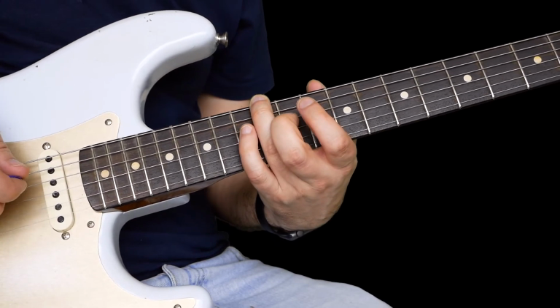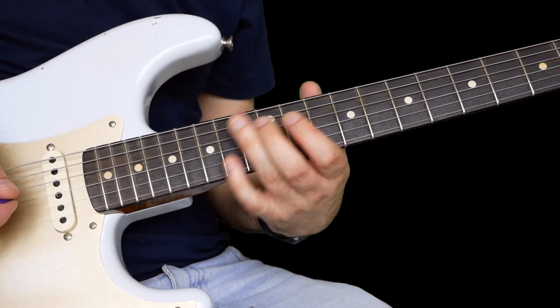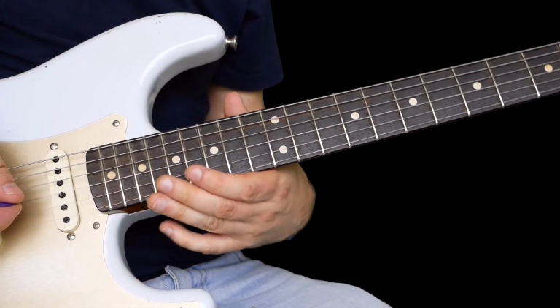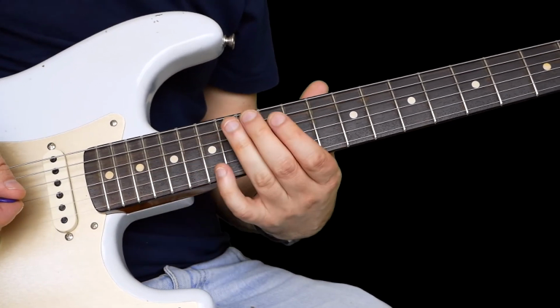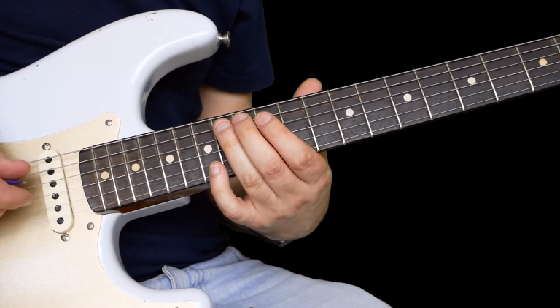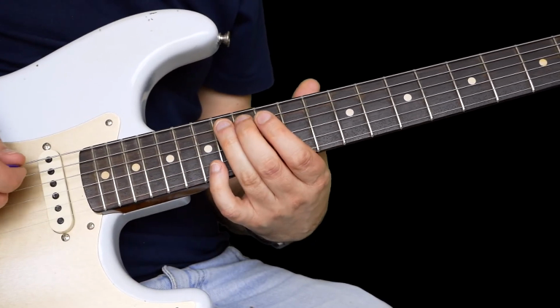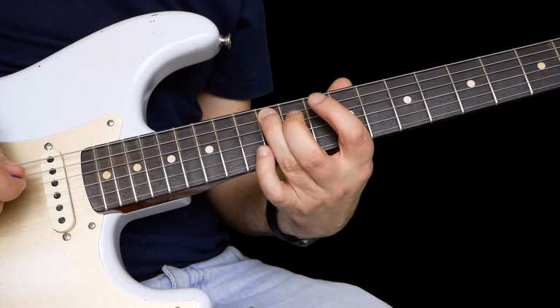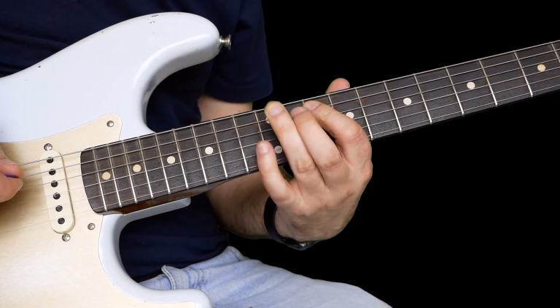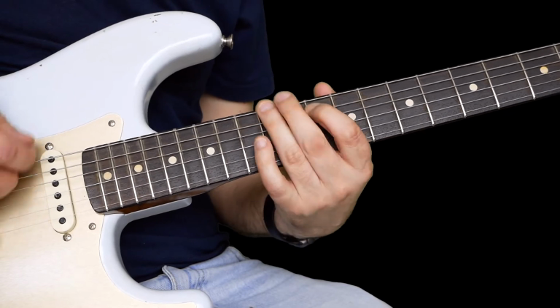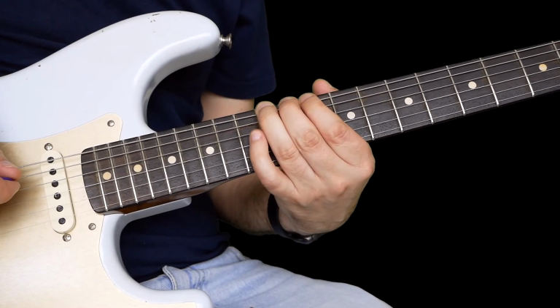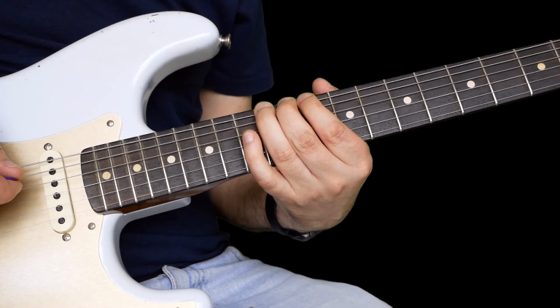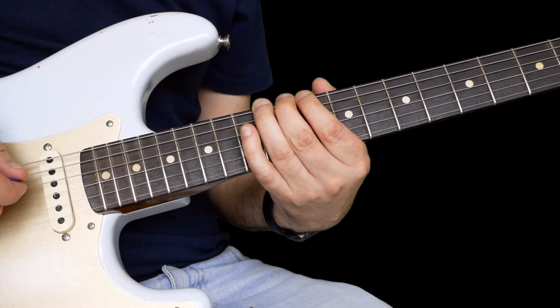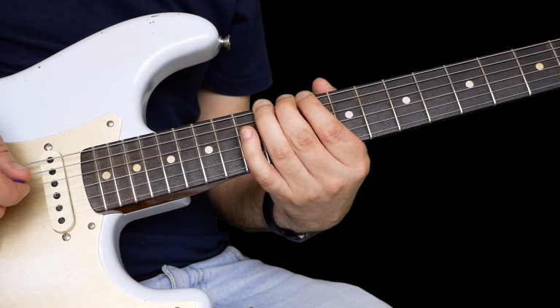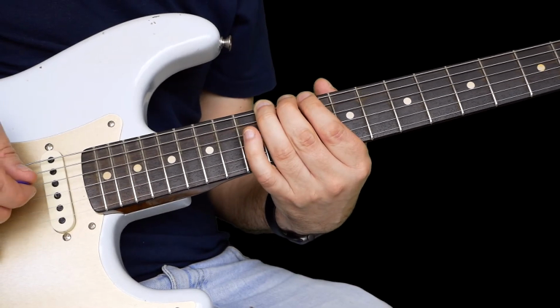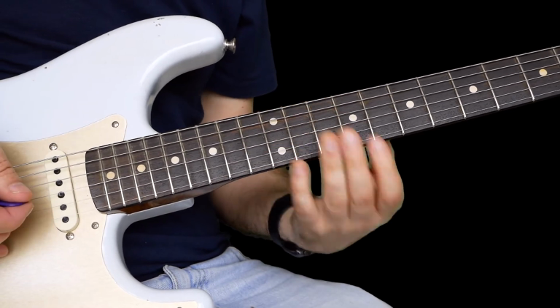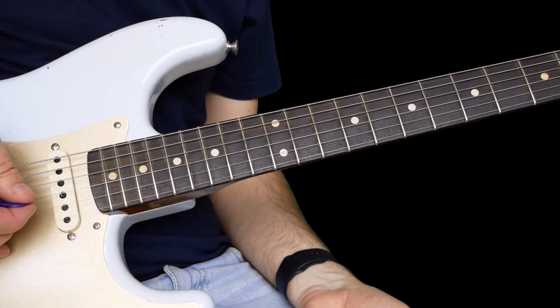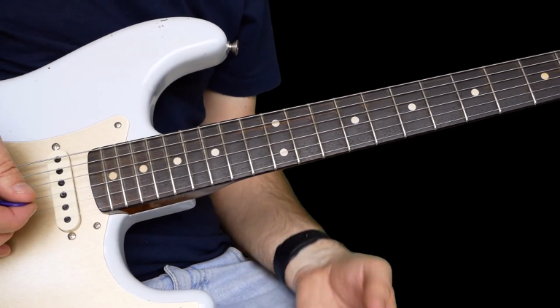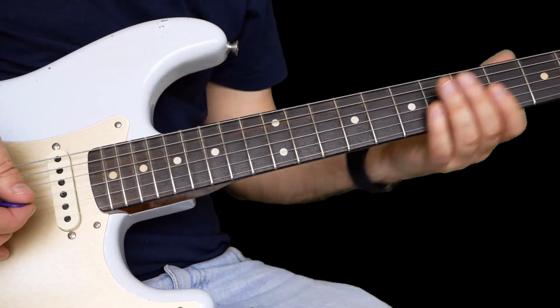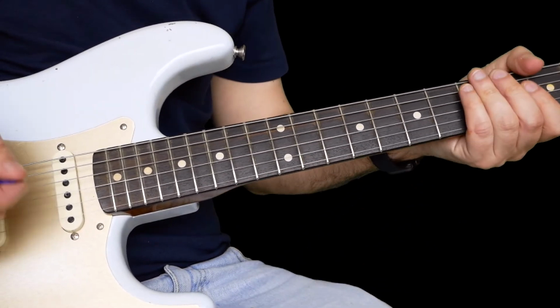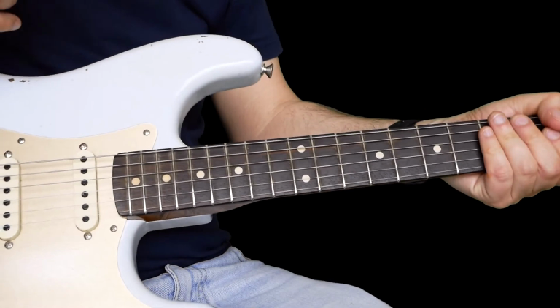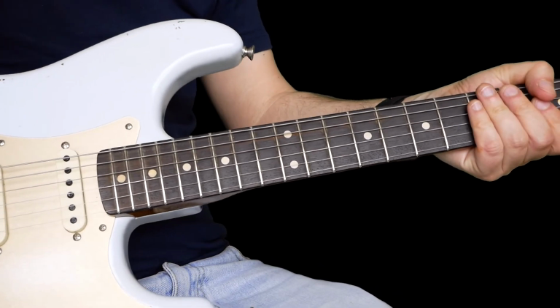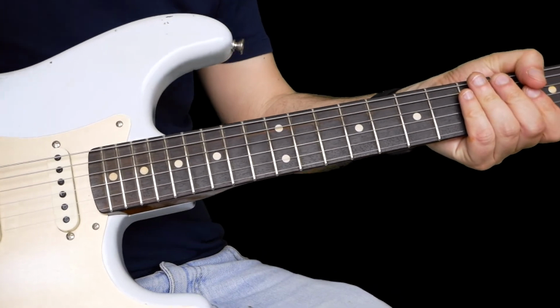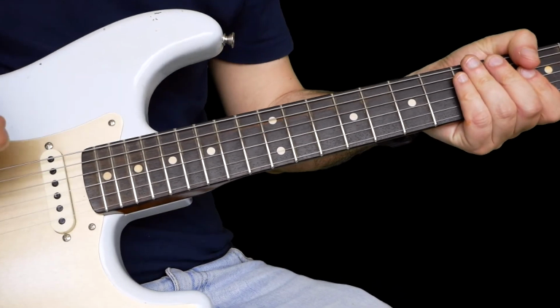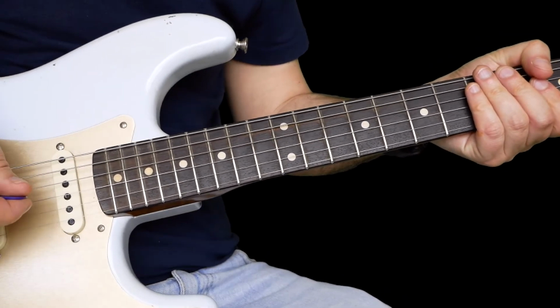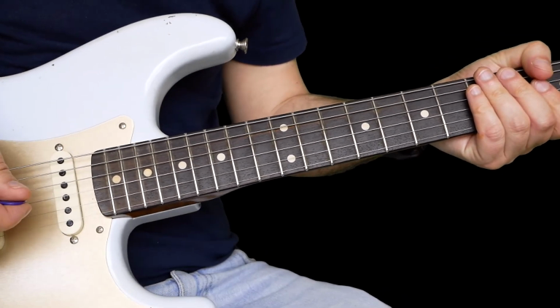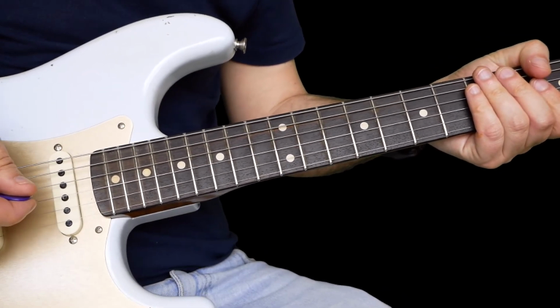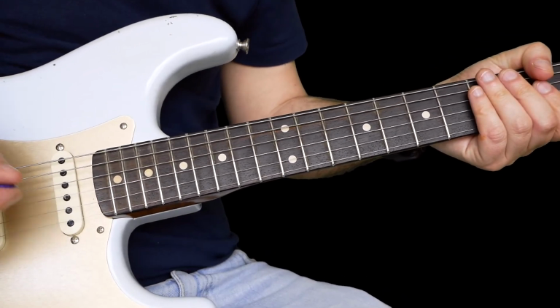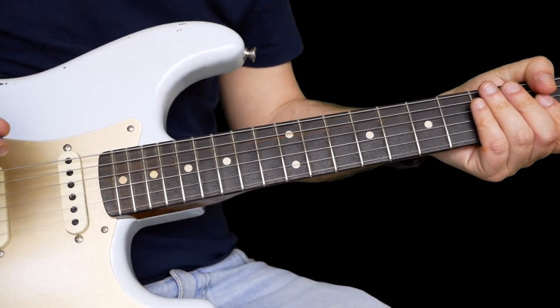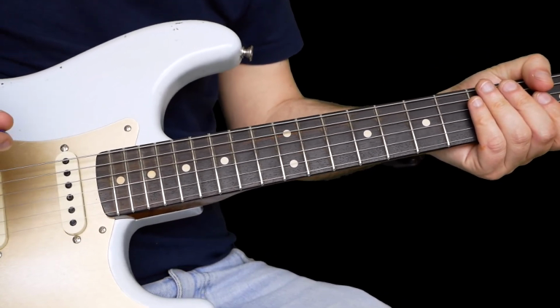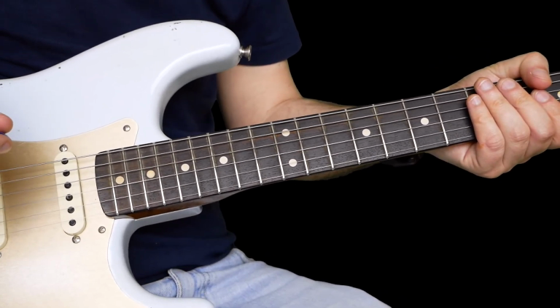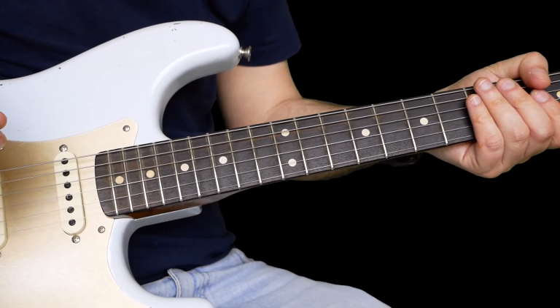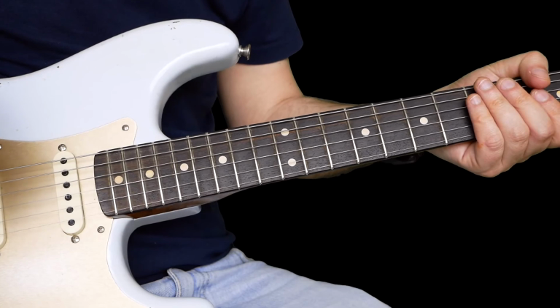All right, so that's the lick of today. I'll carry on tomorrow having a look at some more licks. Try and subscribe if you can — that would be really great, and I'll see you tomorrow for another Little Wing lick.